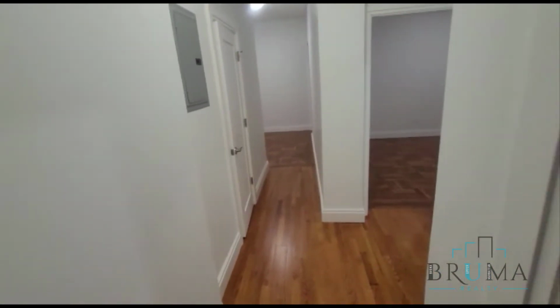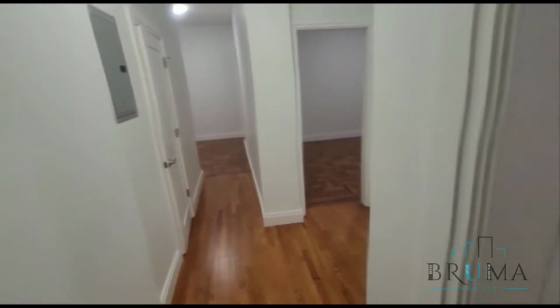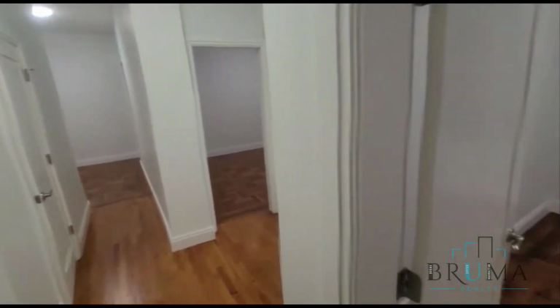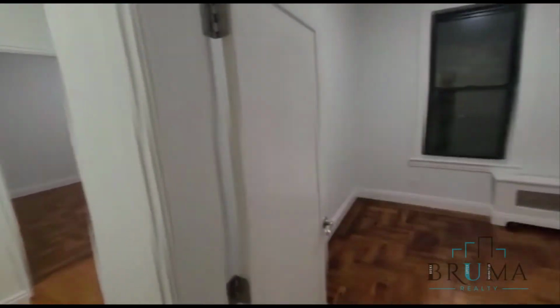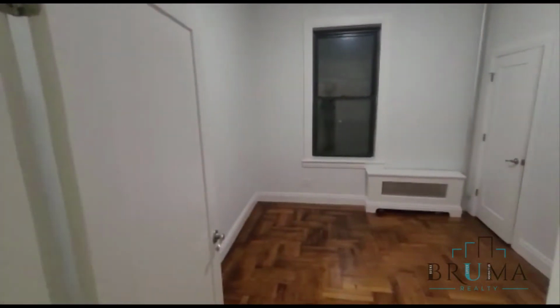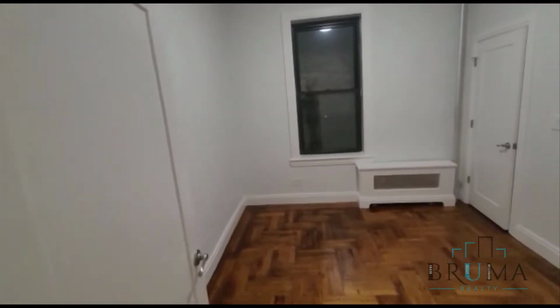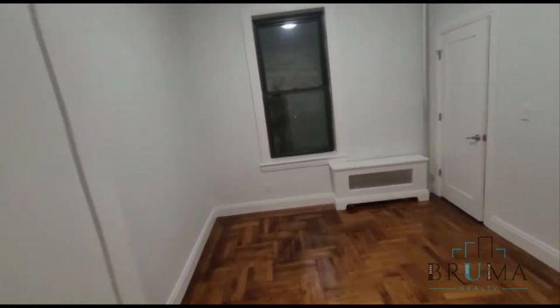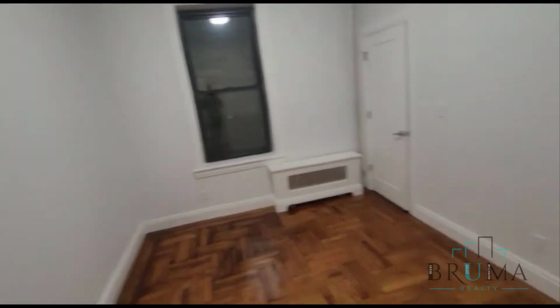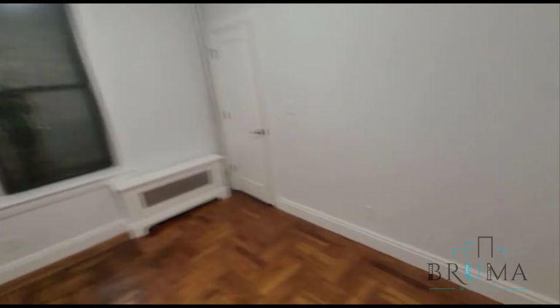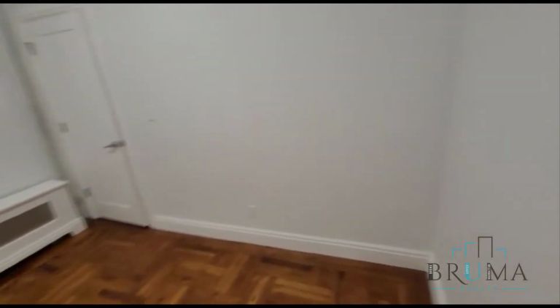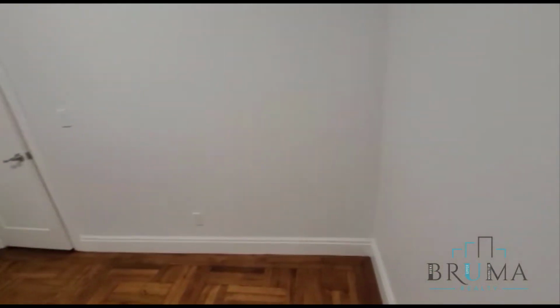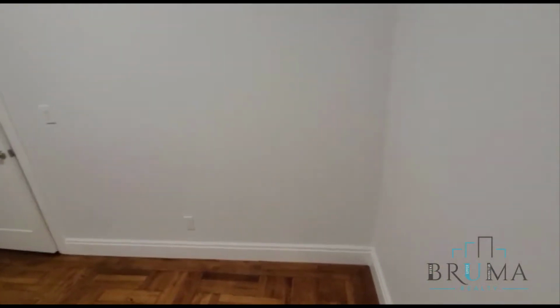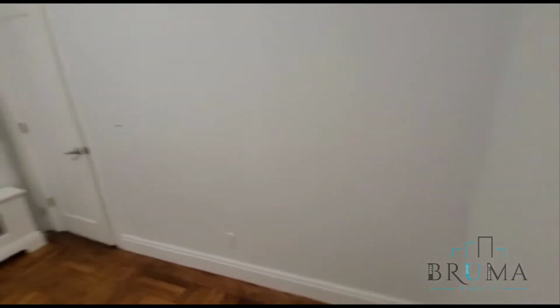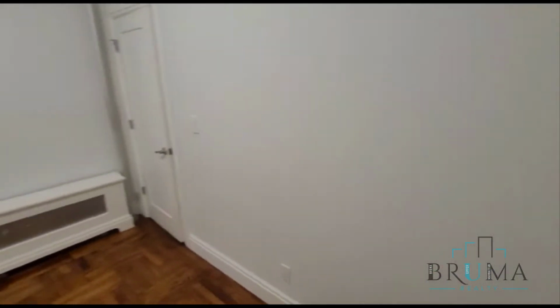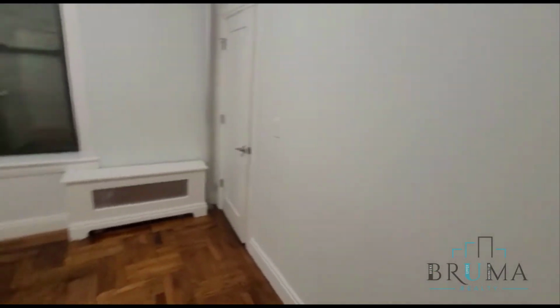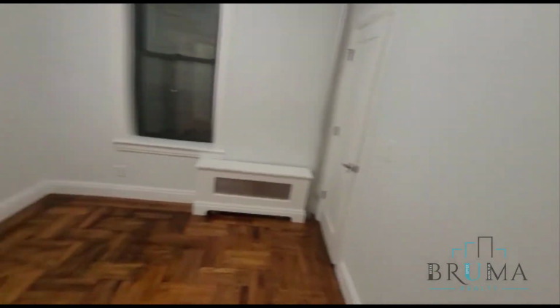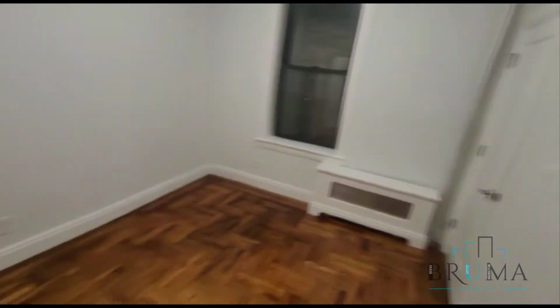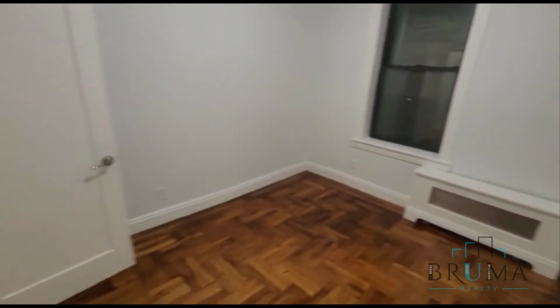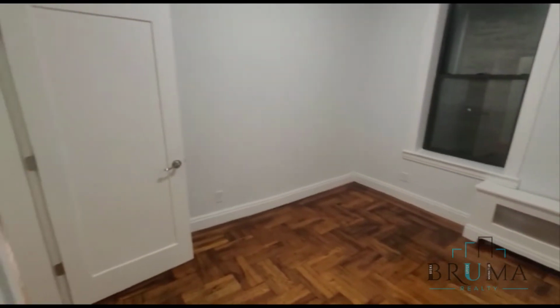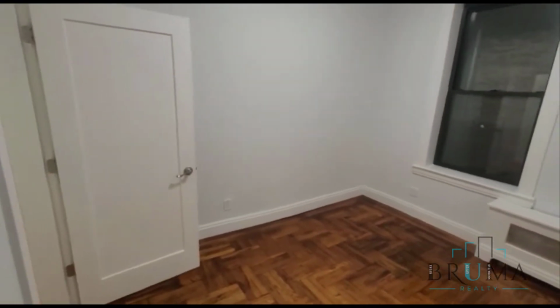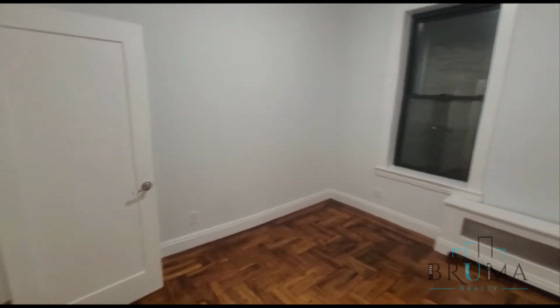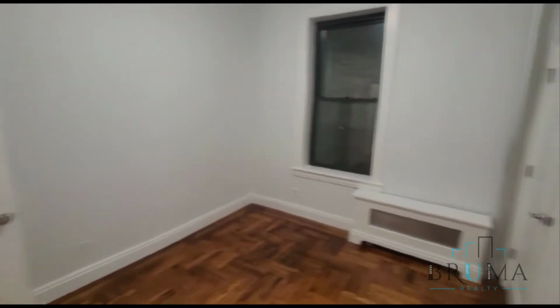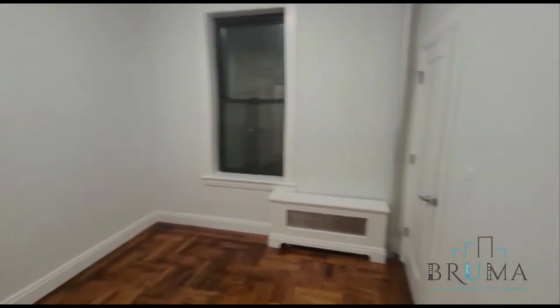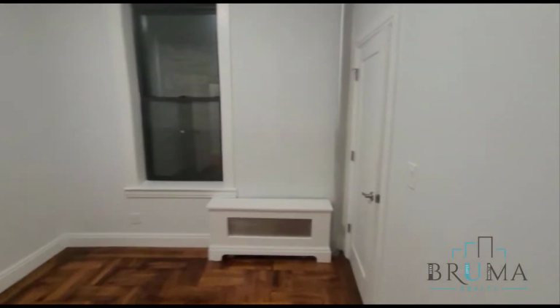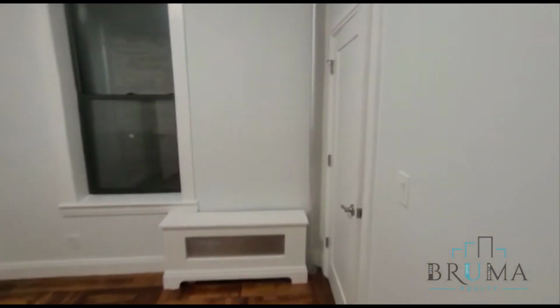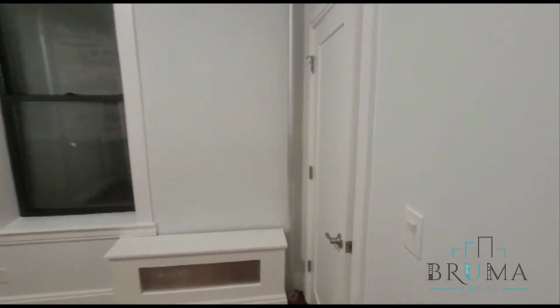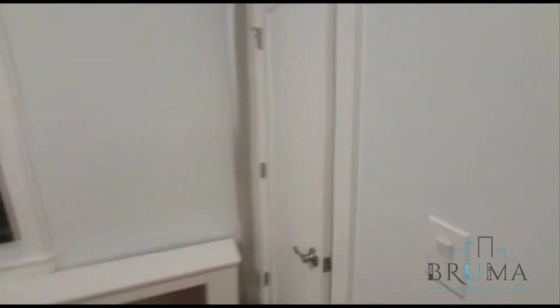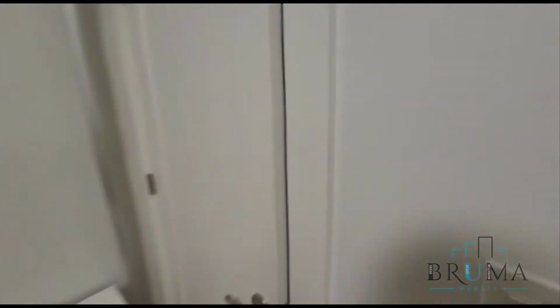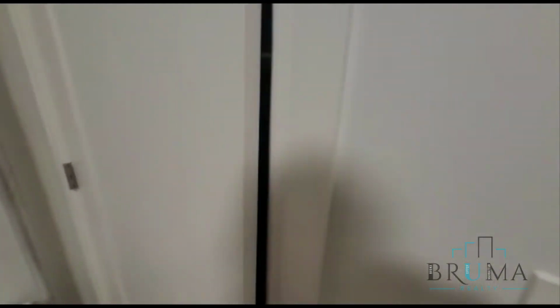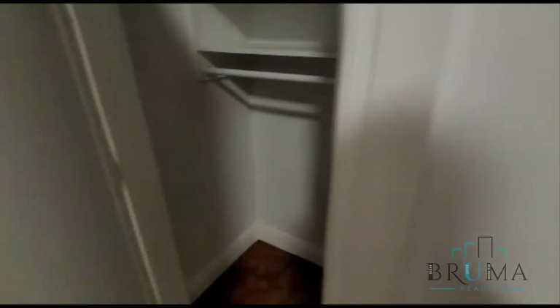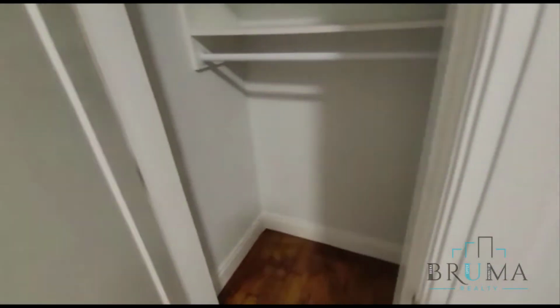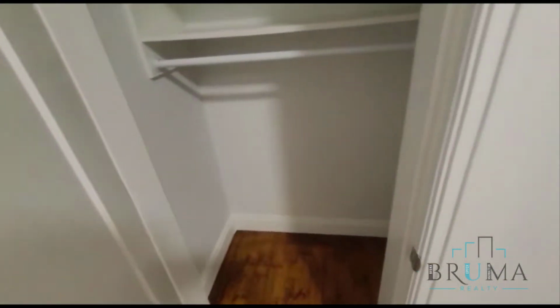As soon as we're walking in on the right side, we're going to have the first bedroom. This is the smaller of the two — can't fit a queen size or a full size comfortably. In the corner you're going to have your closet.